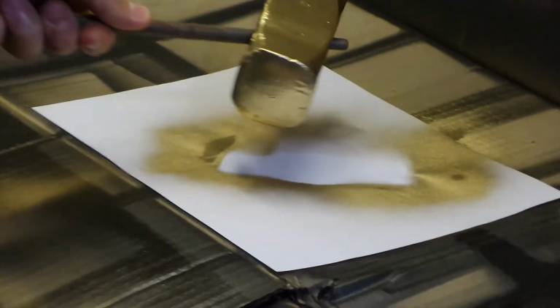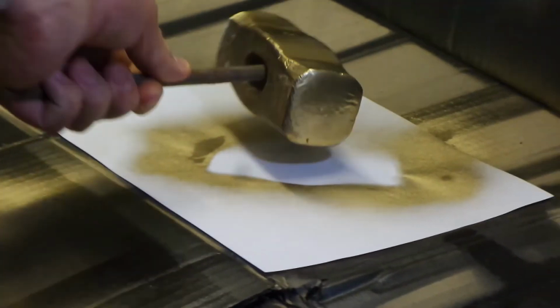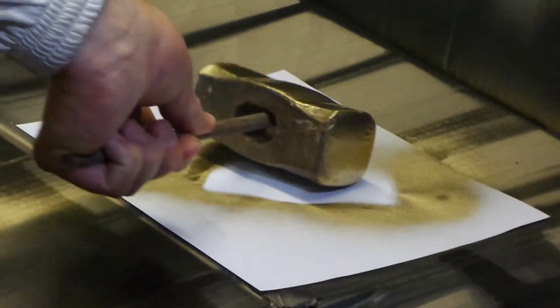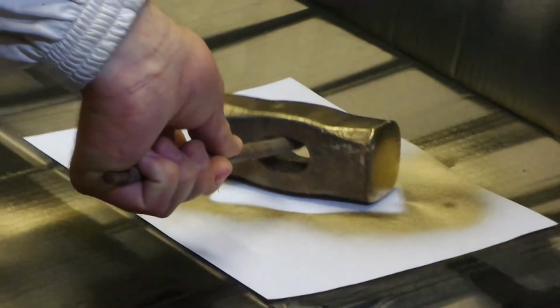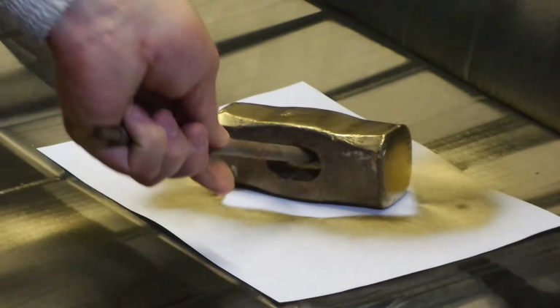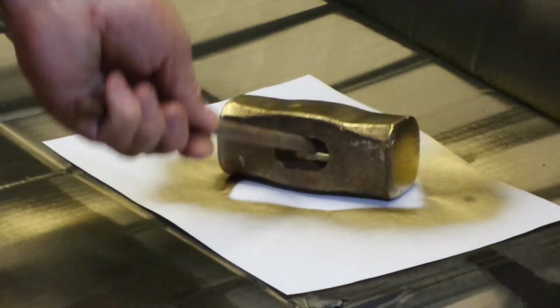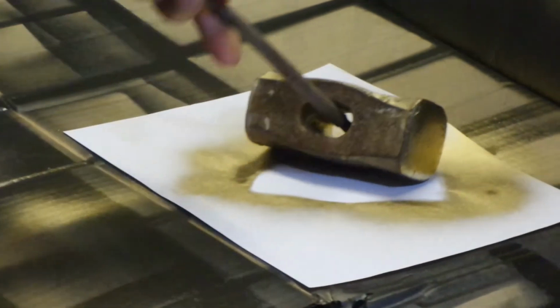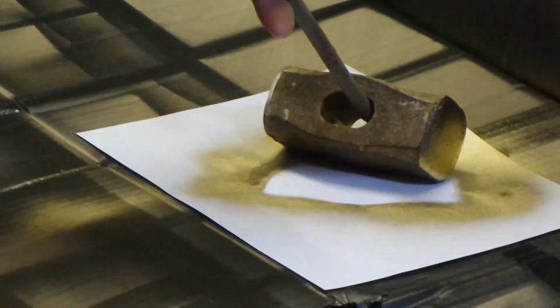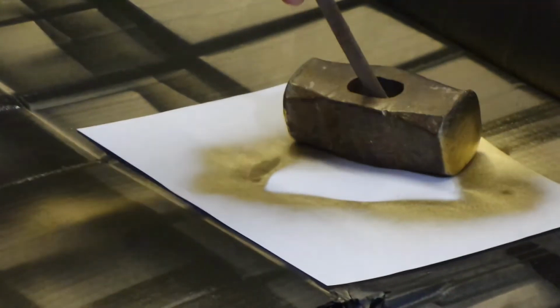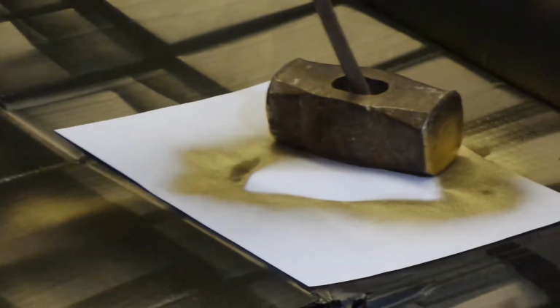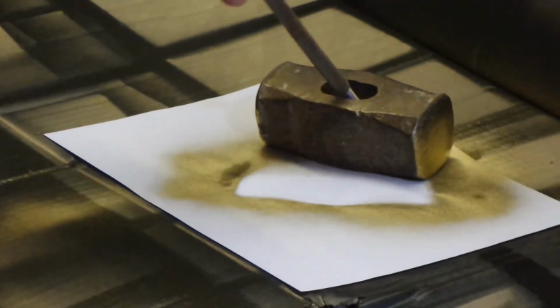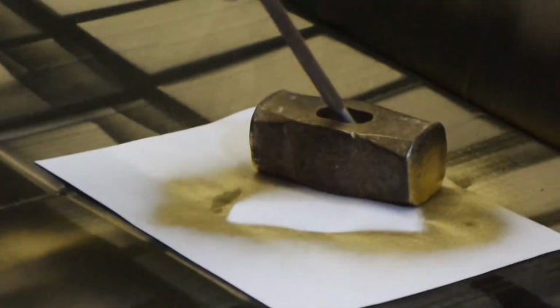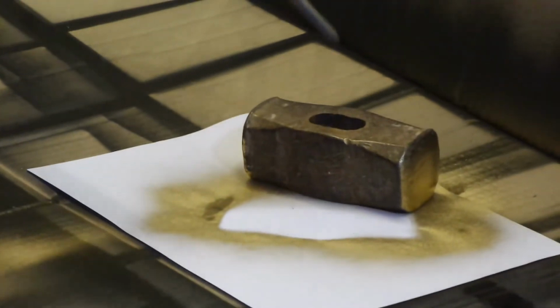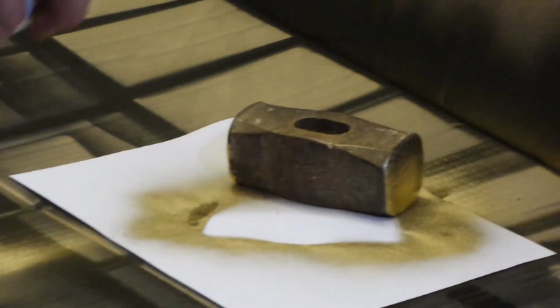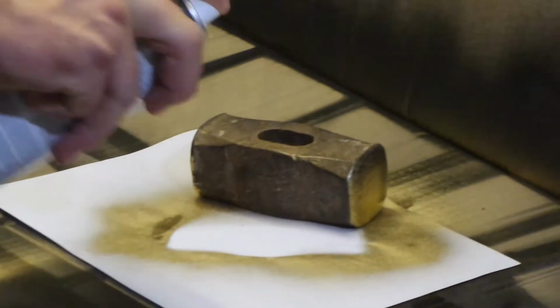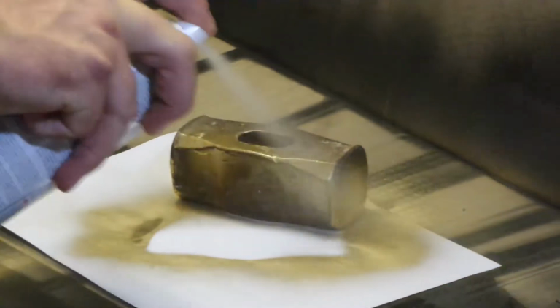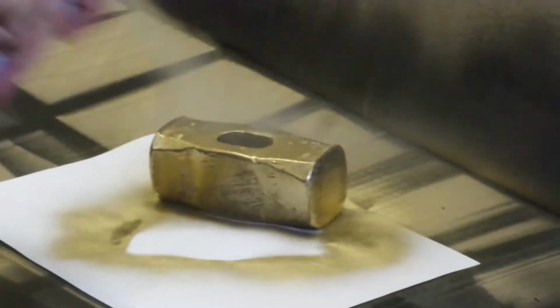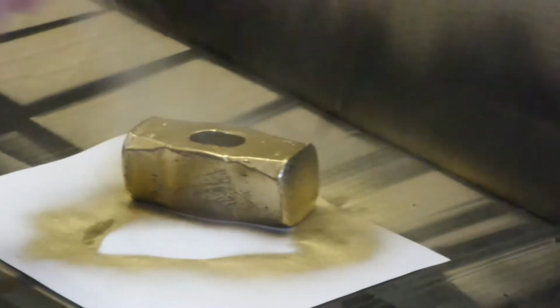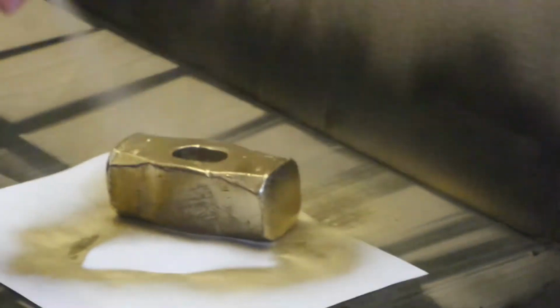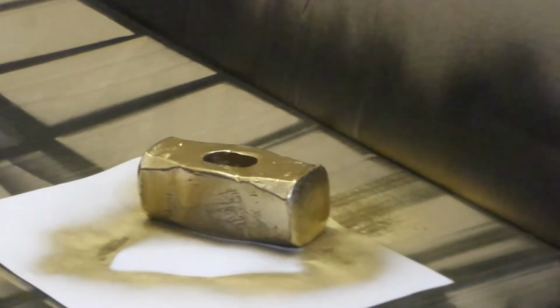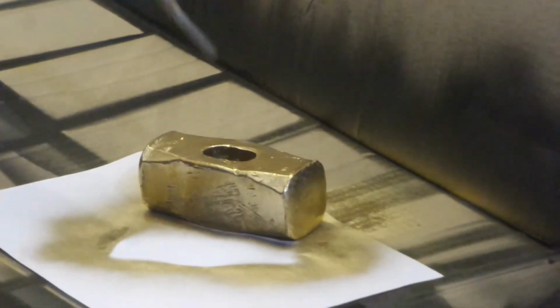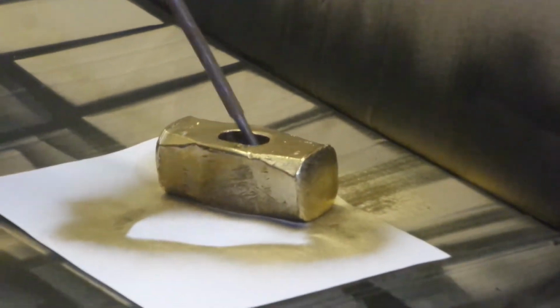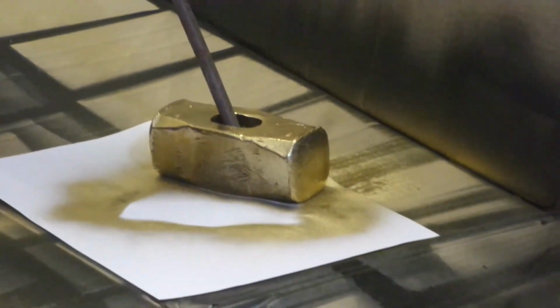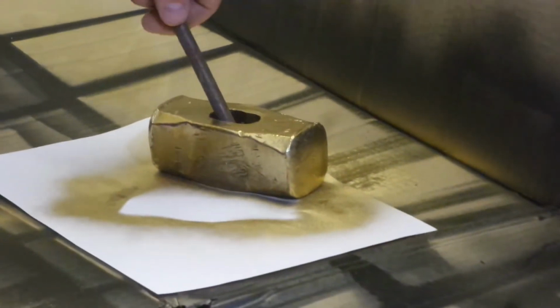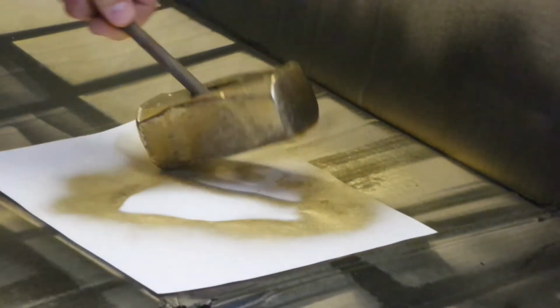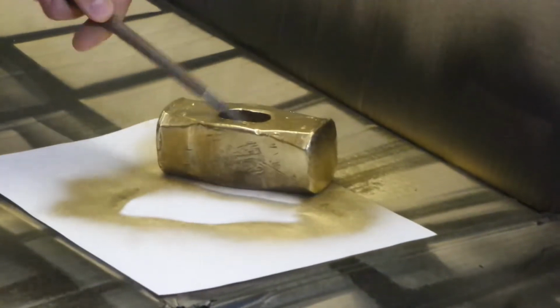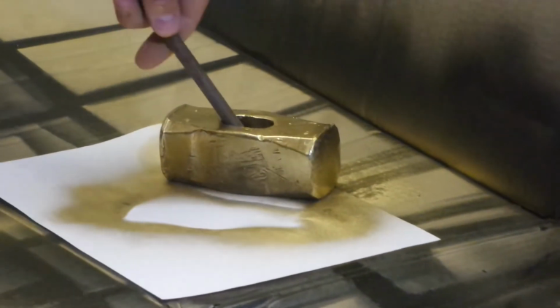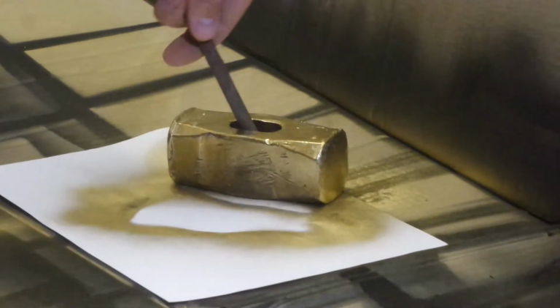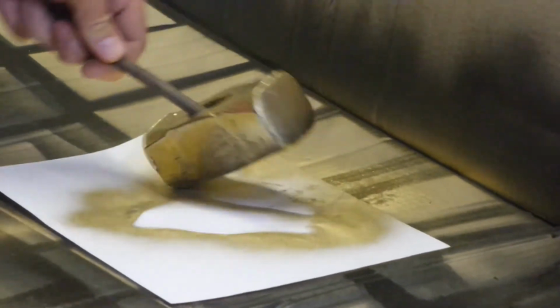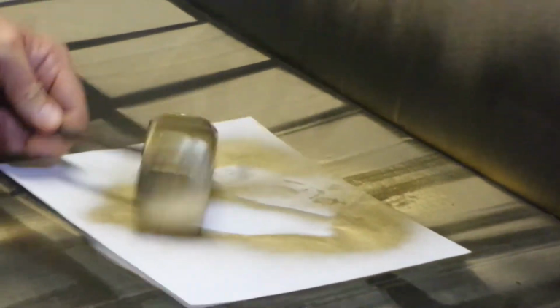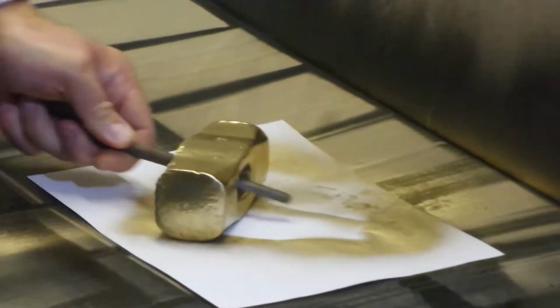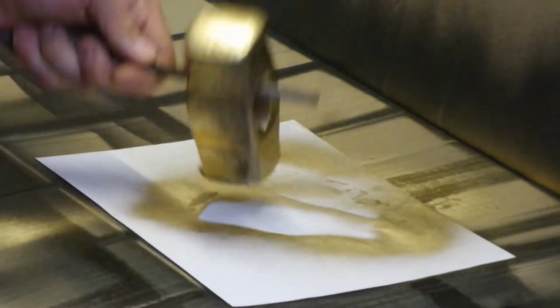Just twist the part of the end. We are turning the diameter out of the end to leave. This is the line of the design. Well, it's a nice little bit.